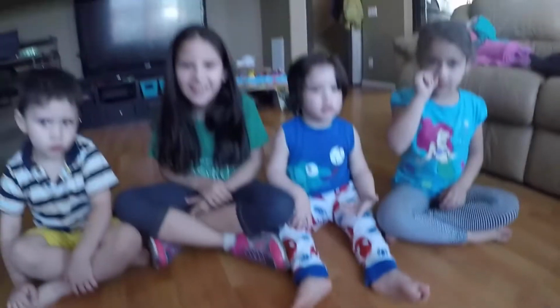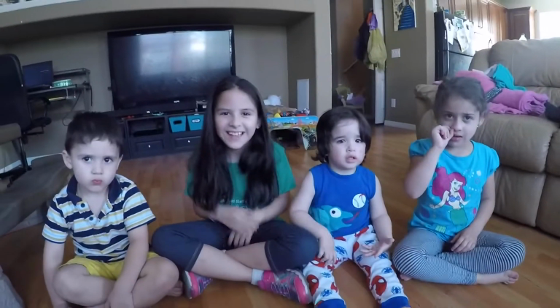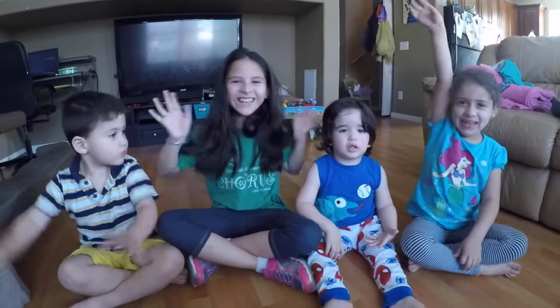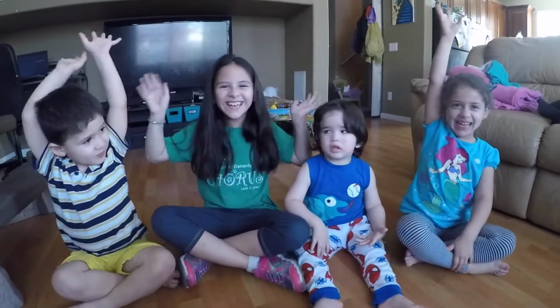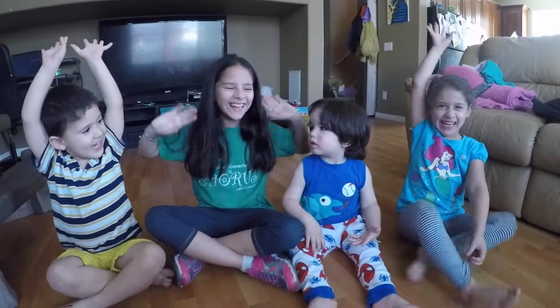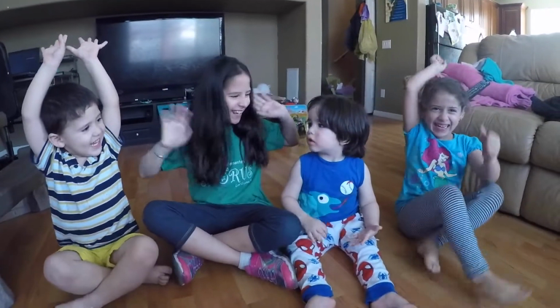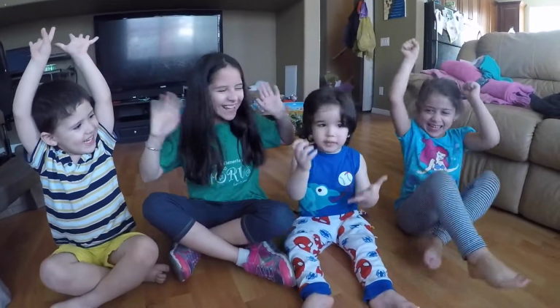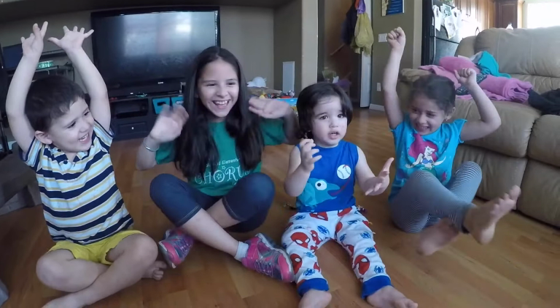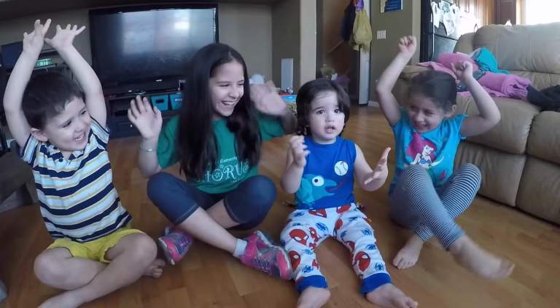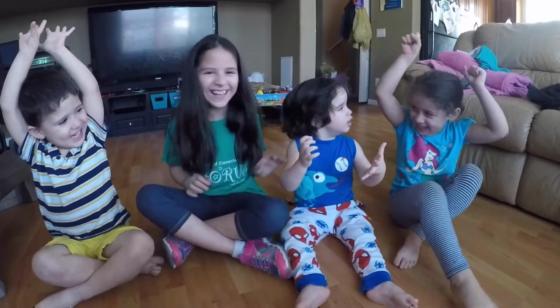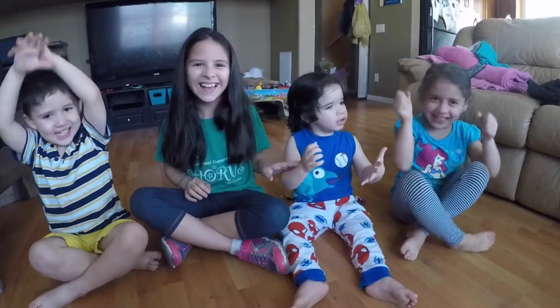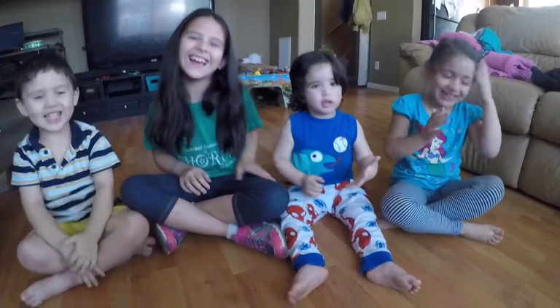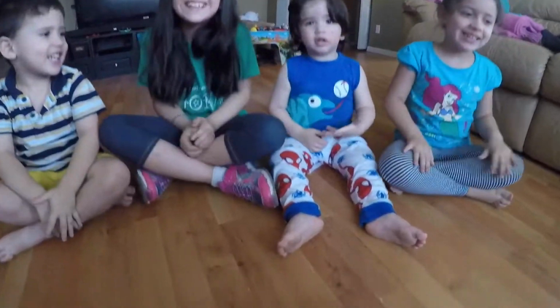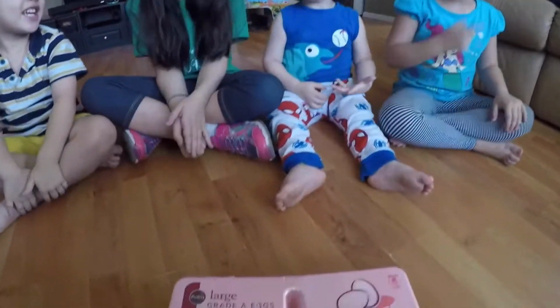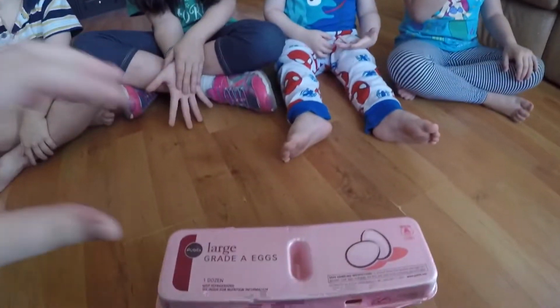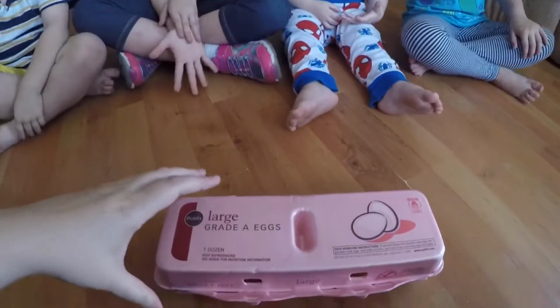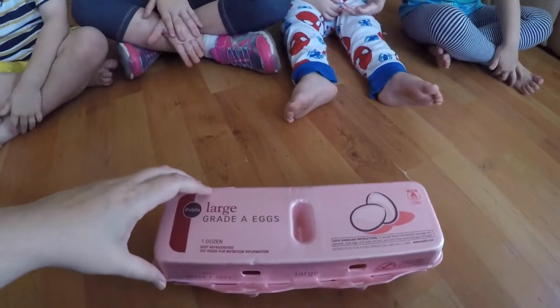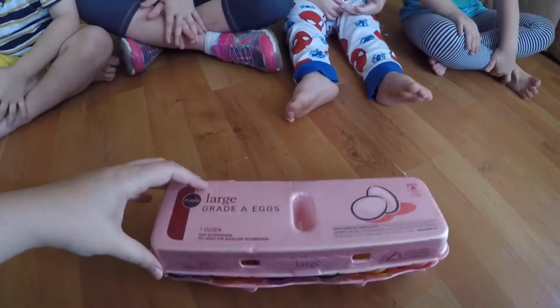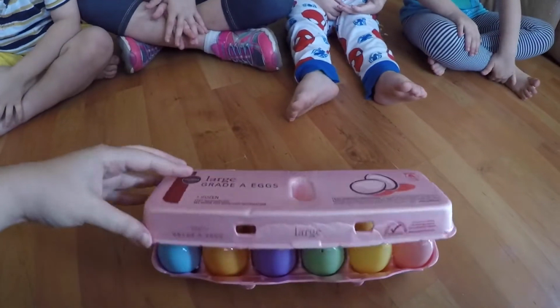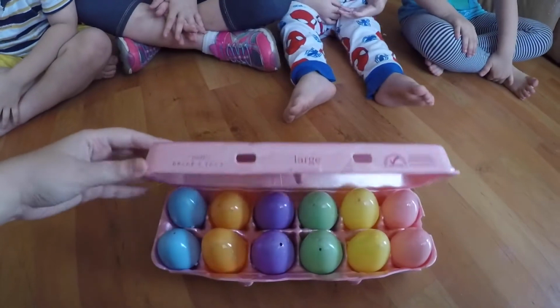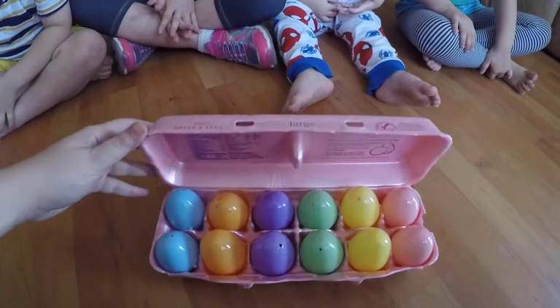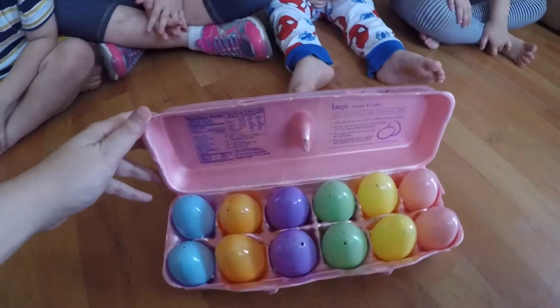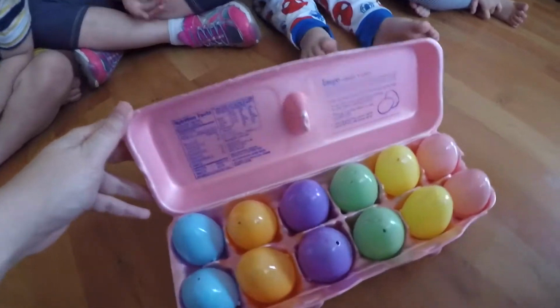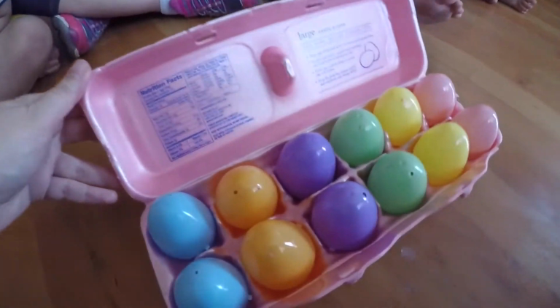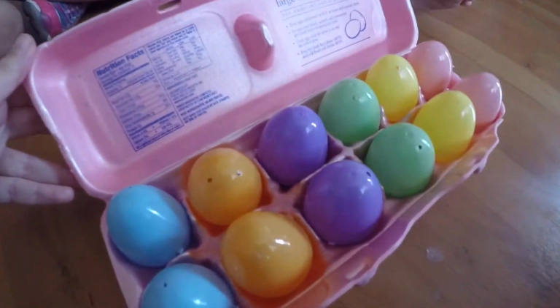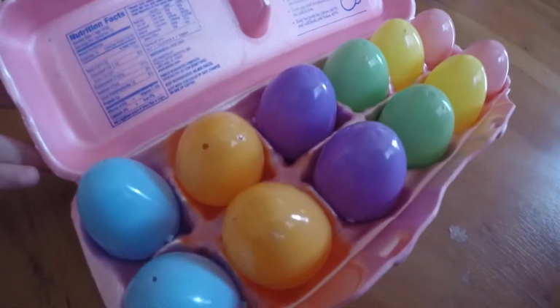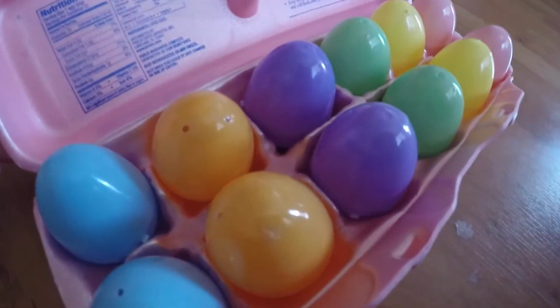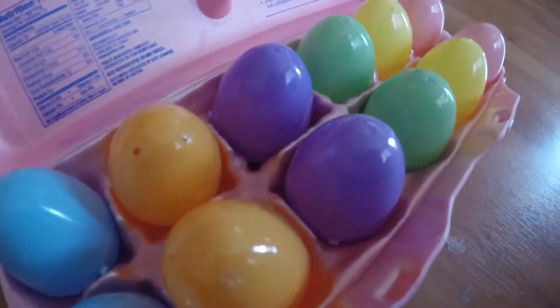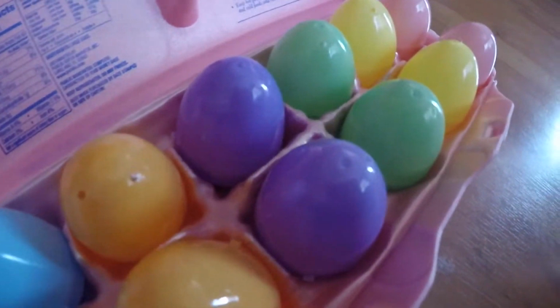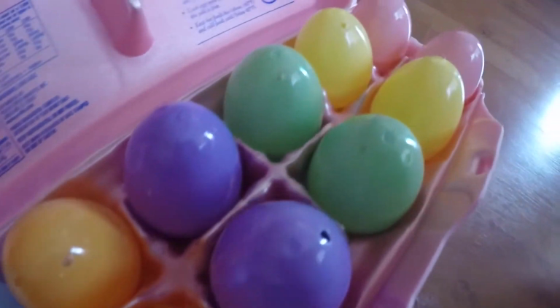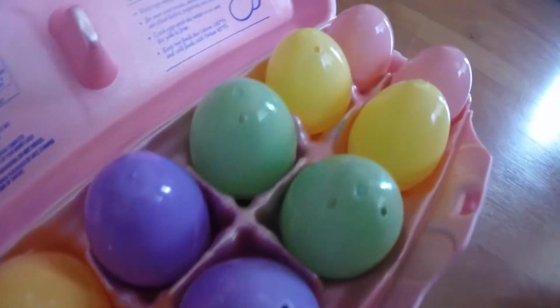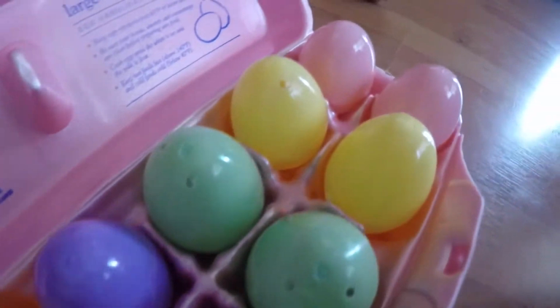Who's excited? Me! Yay! All right, so in here we have so many eggs, and we have all the different colors.